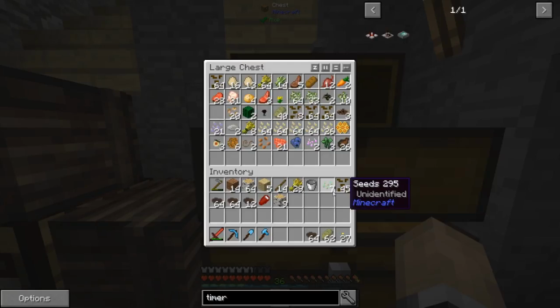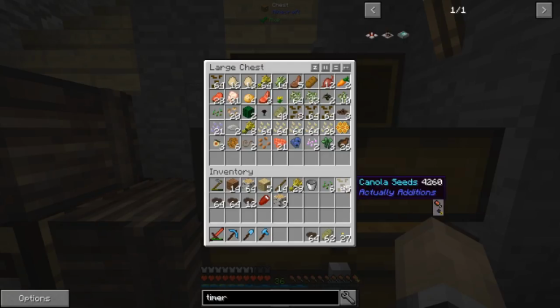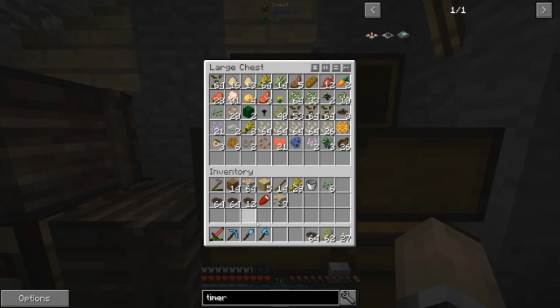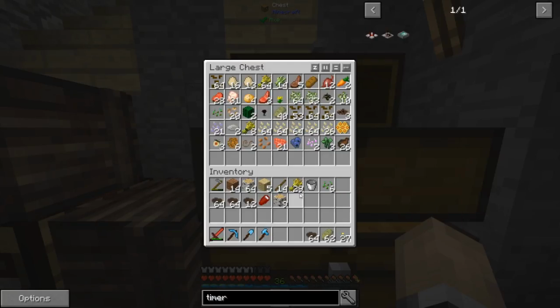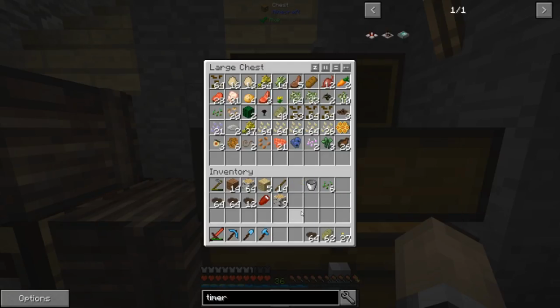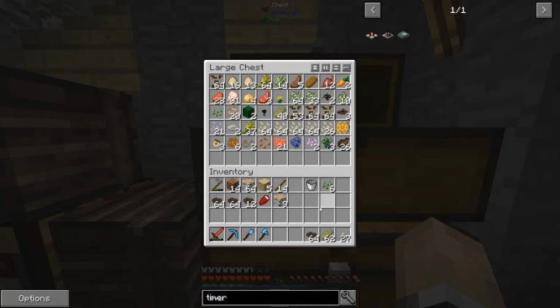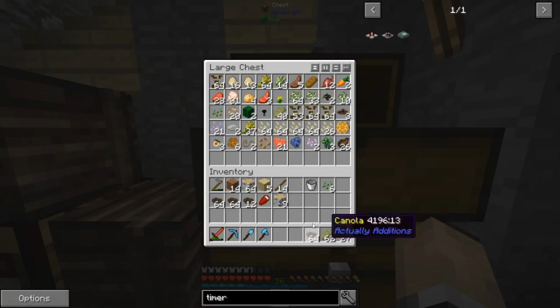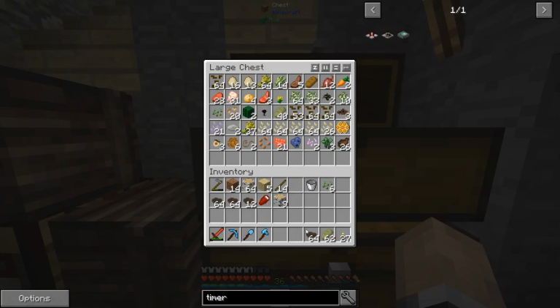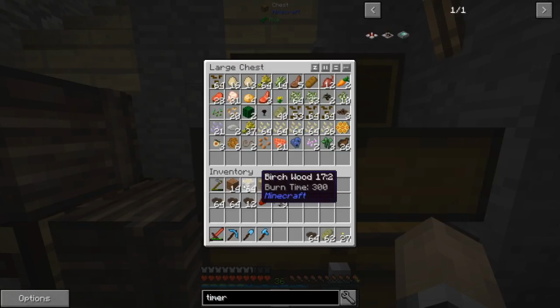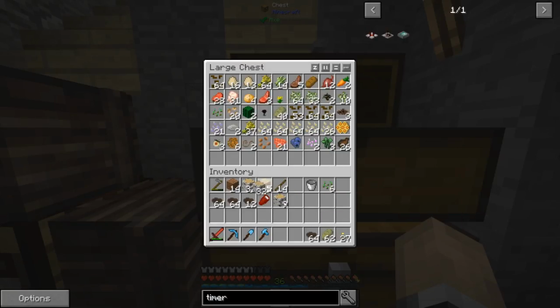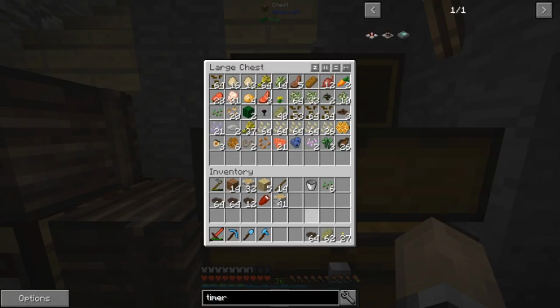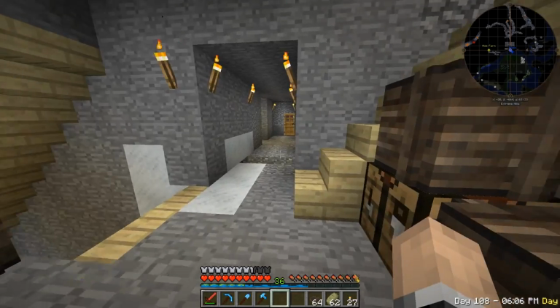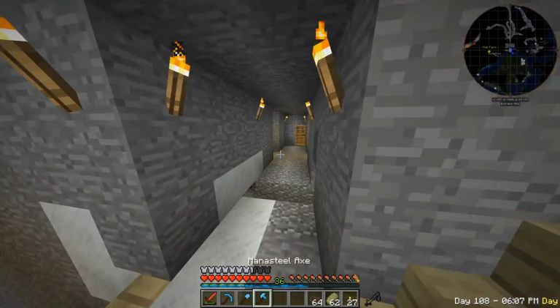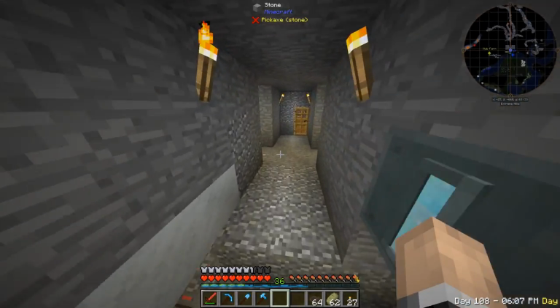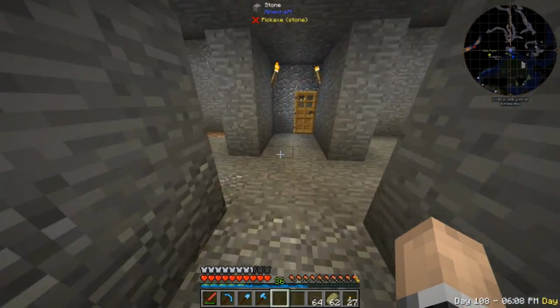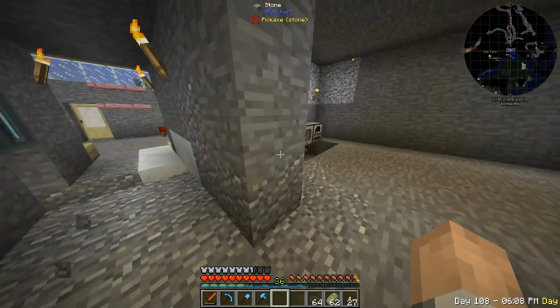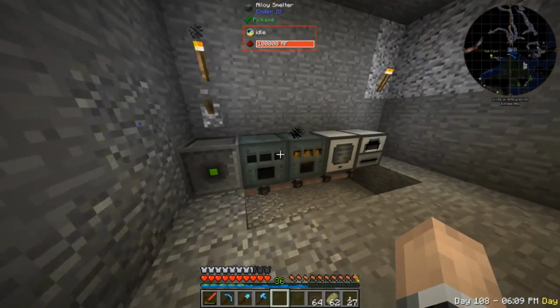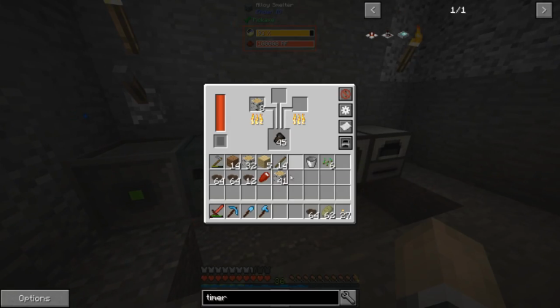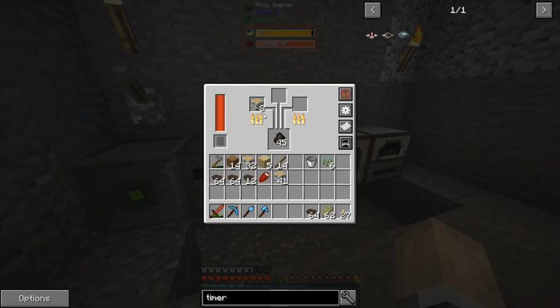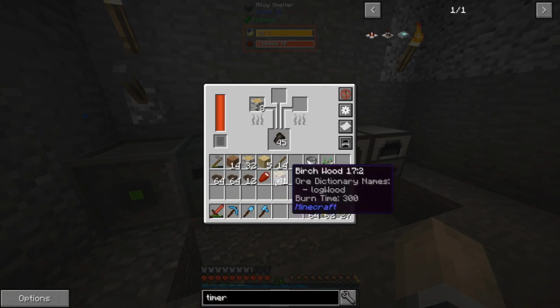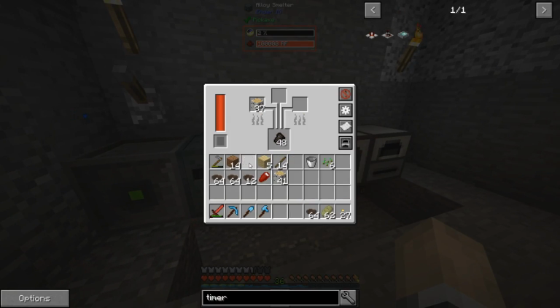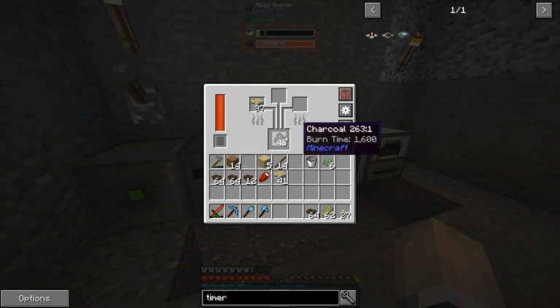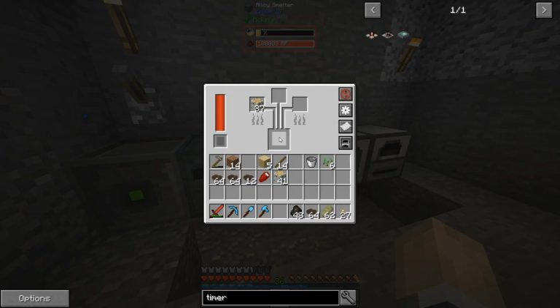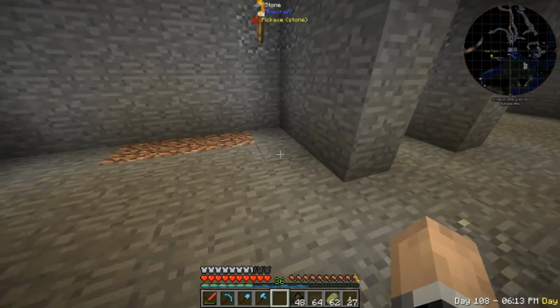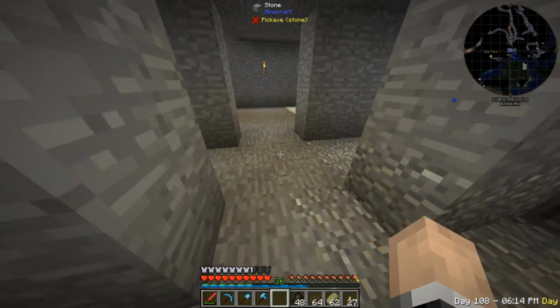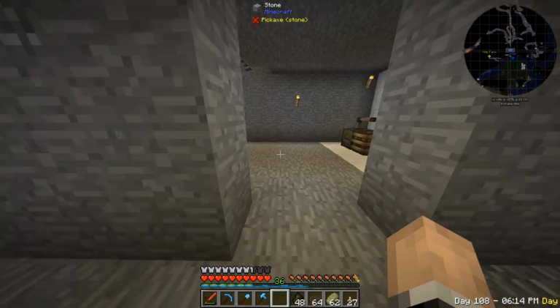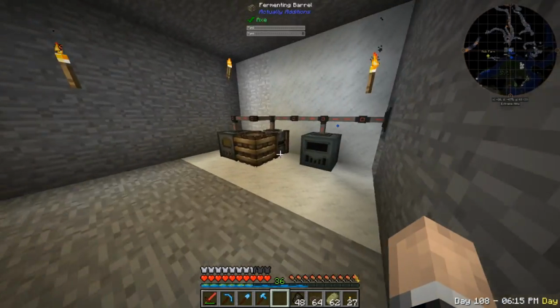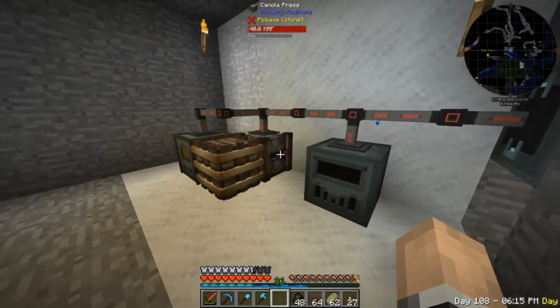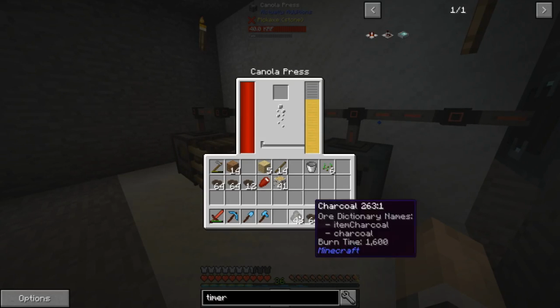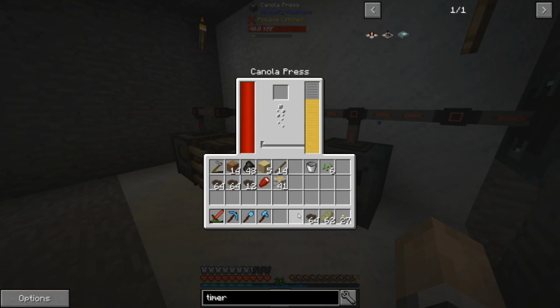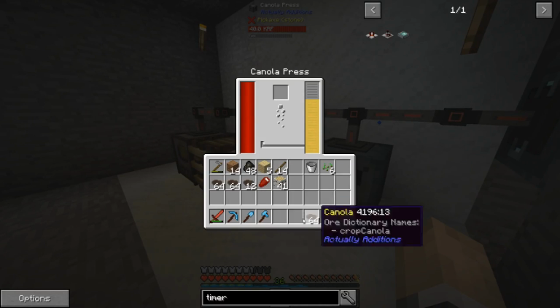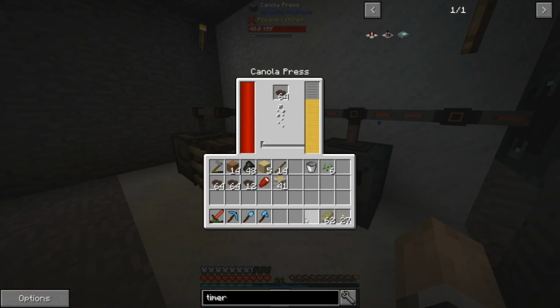The mob farm is still not spawning anything. I'll get rid of the canal seeds I don't need, and smelt the rest of the logs.